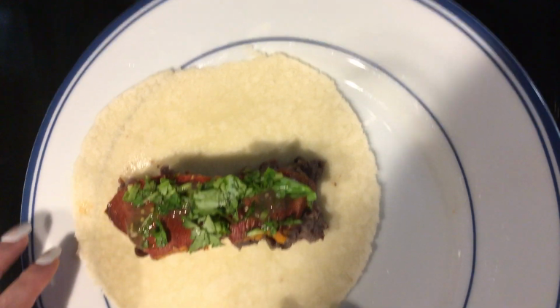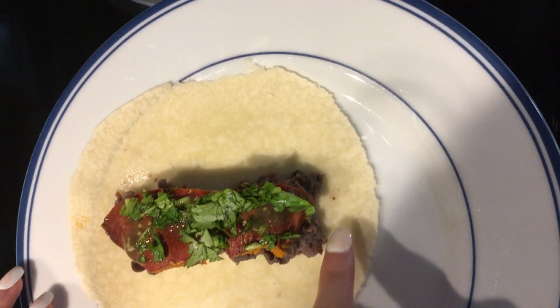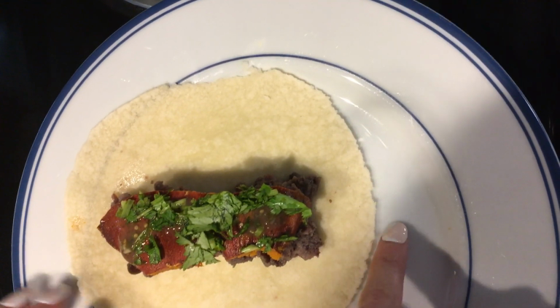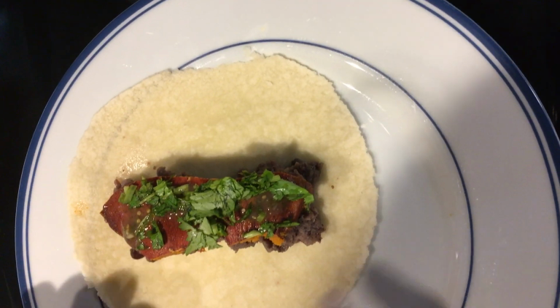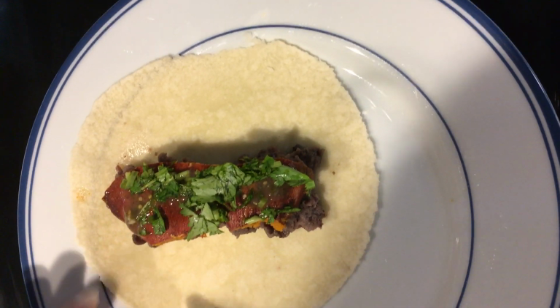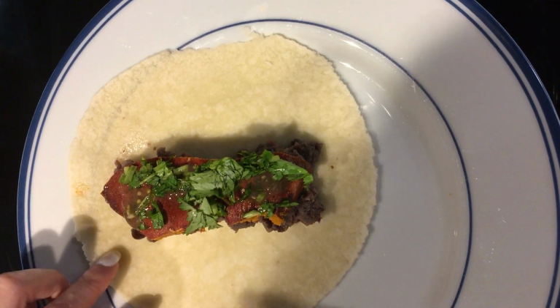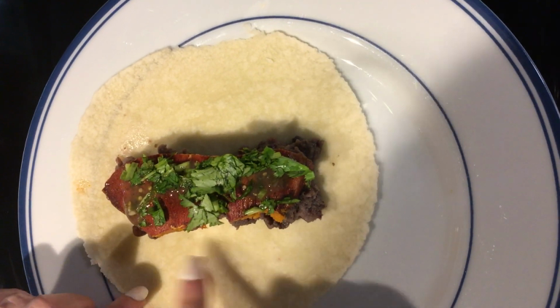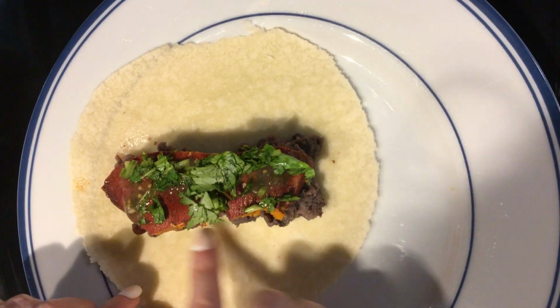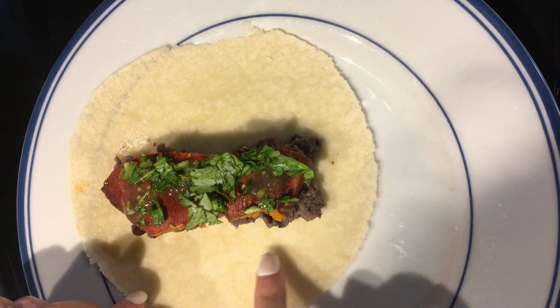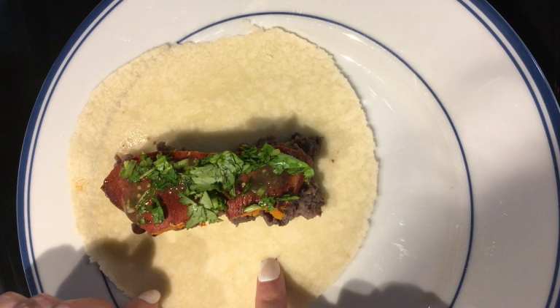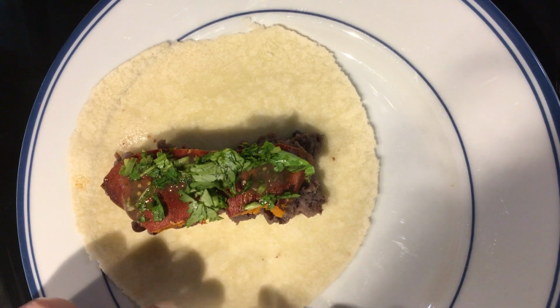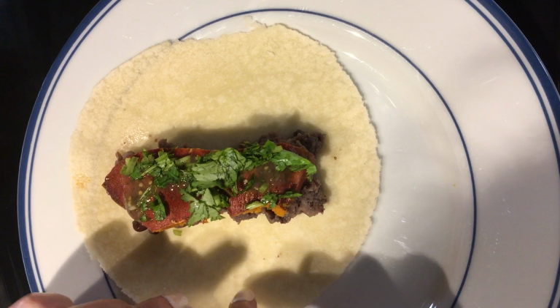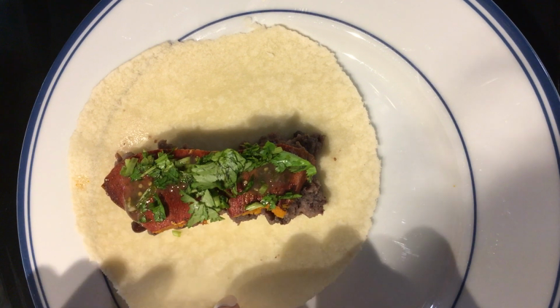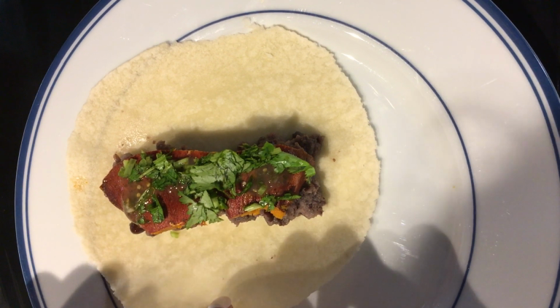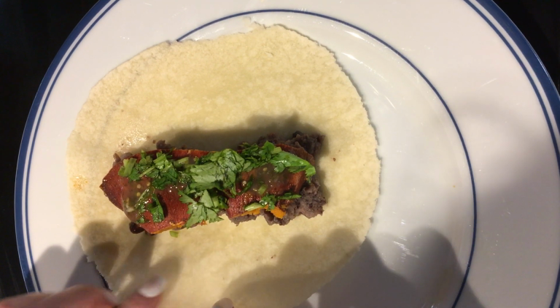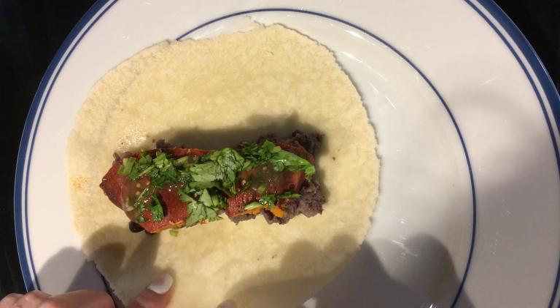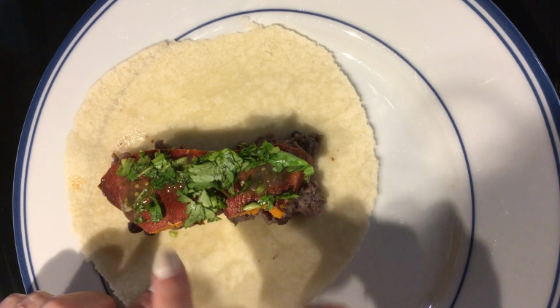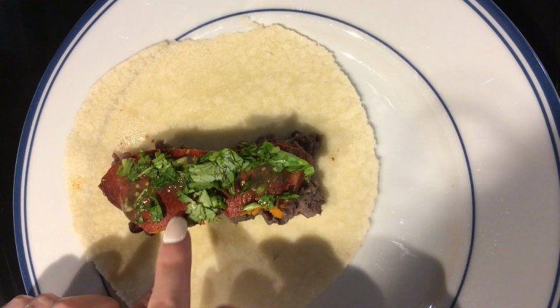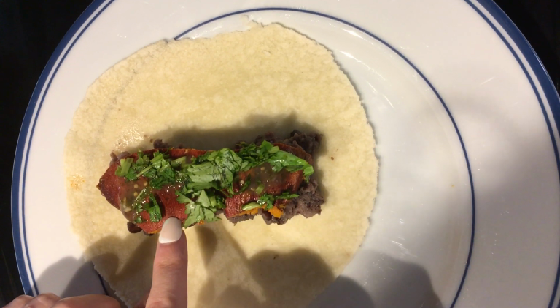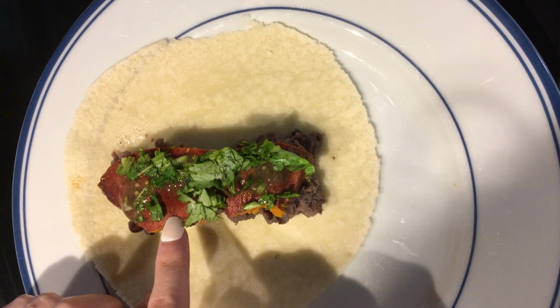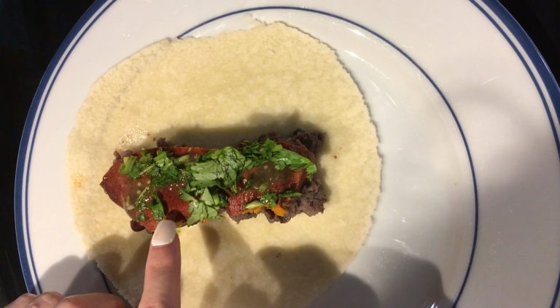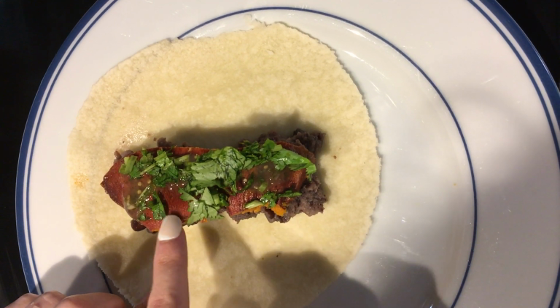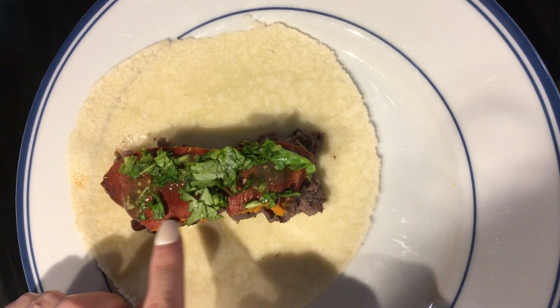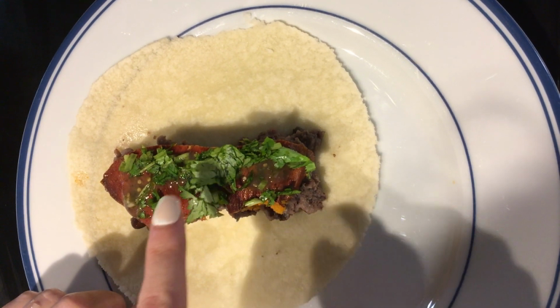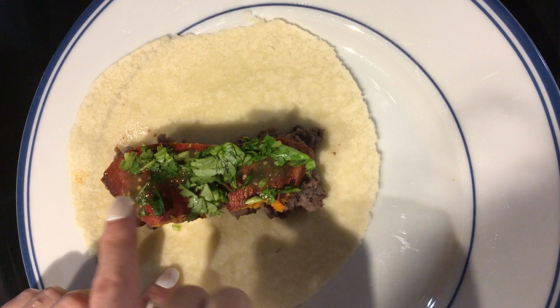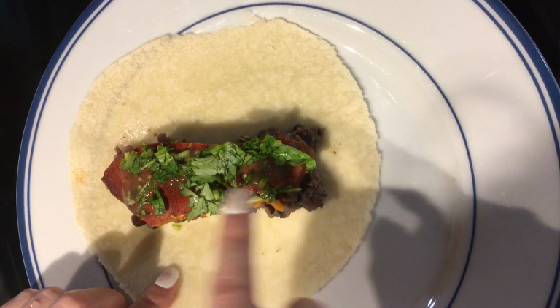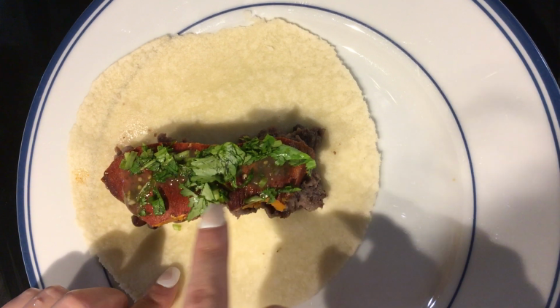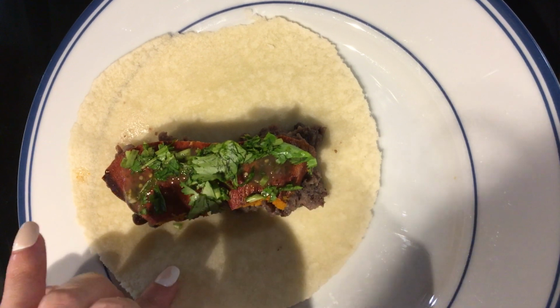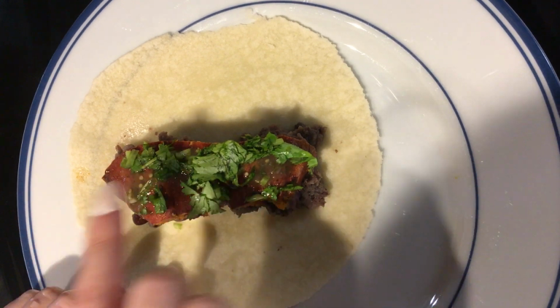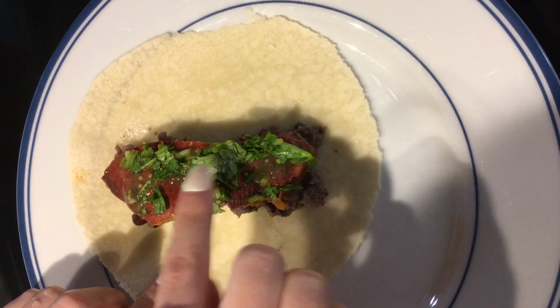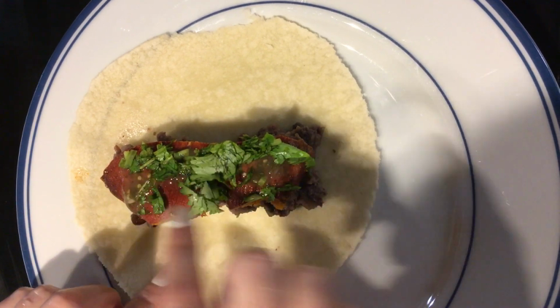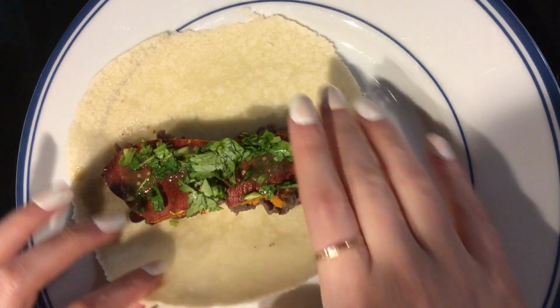So you want about an inch on each side. Put the beans on the bottom, warm up the tortilla for 10 seconds beforehand, and then put sweet potatoes, a little bit of salsa if you want it, and then cilantro.